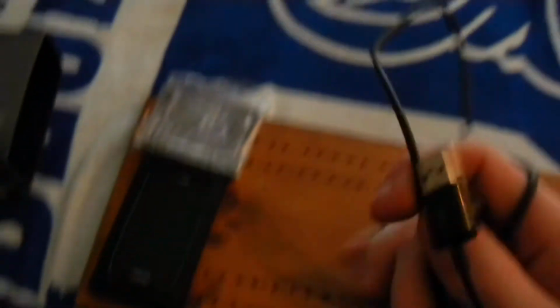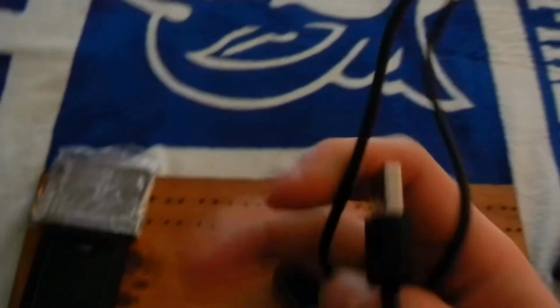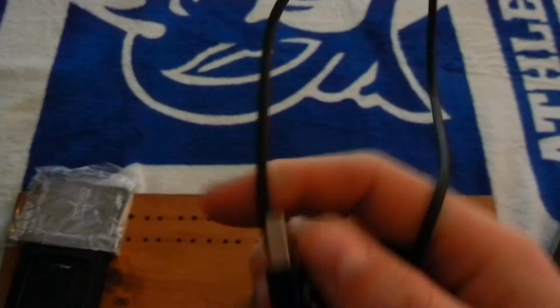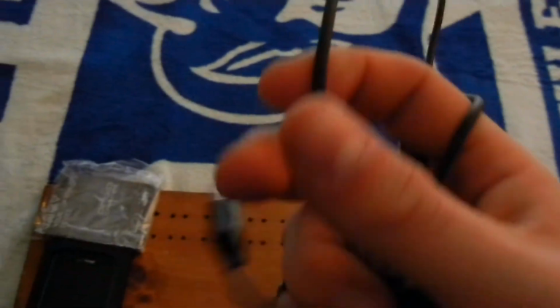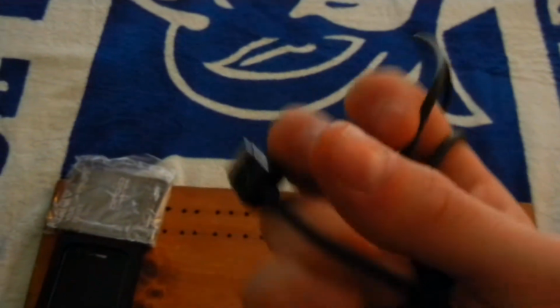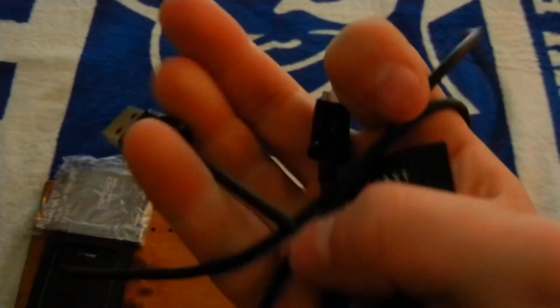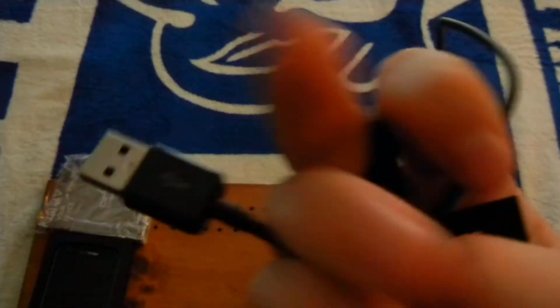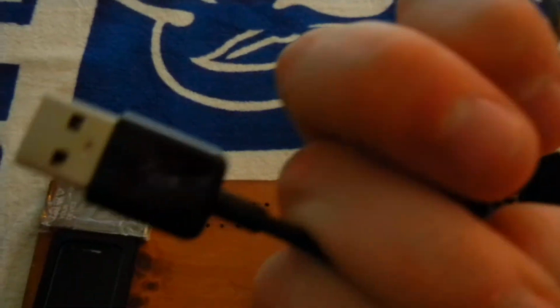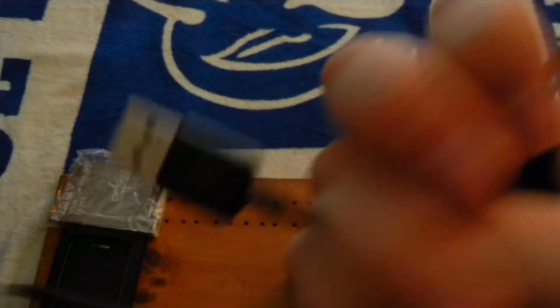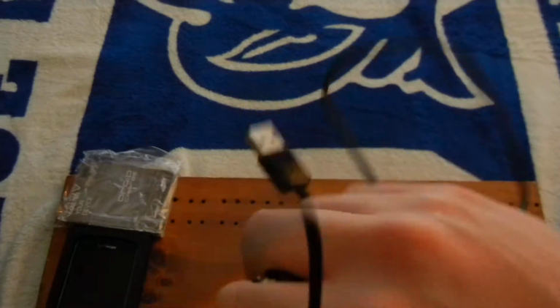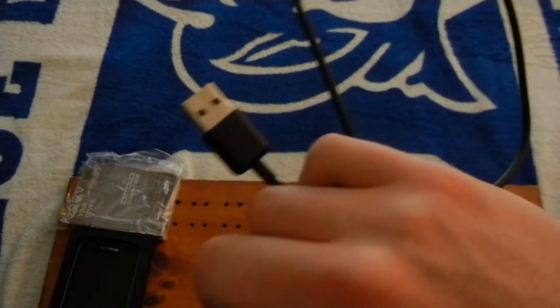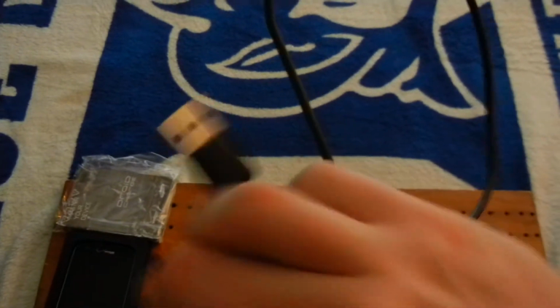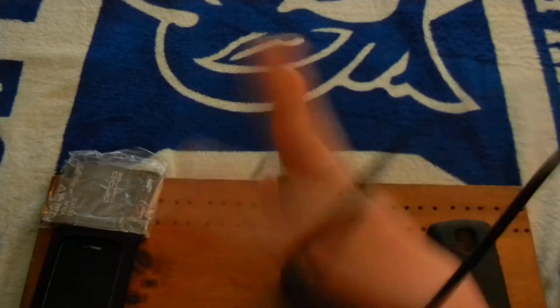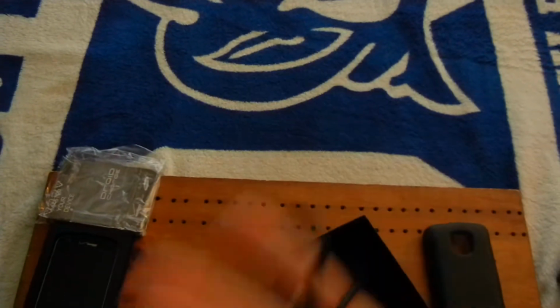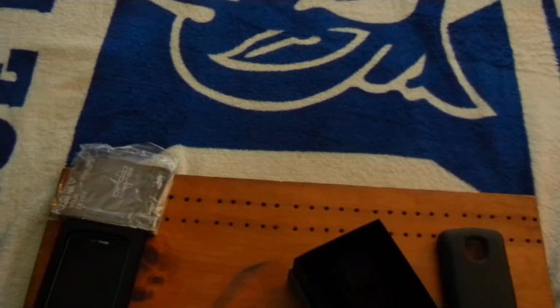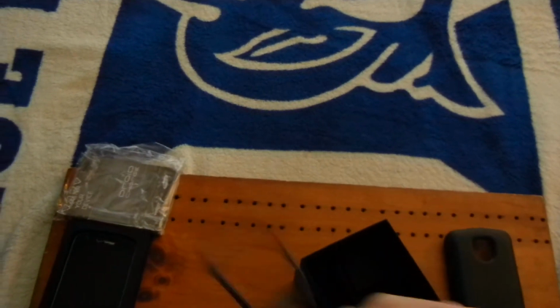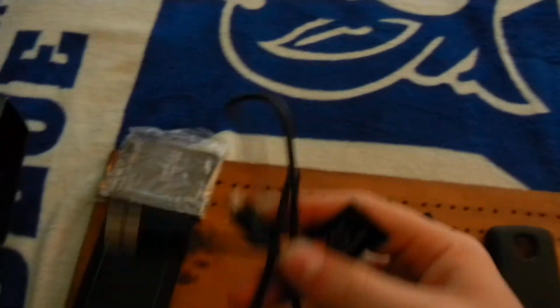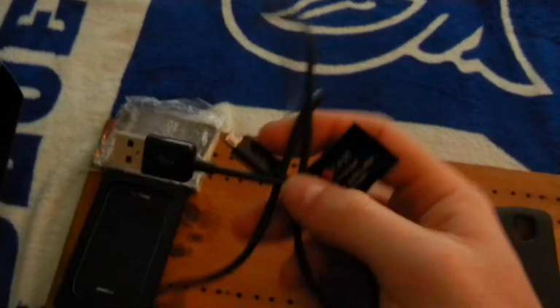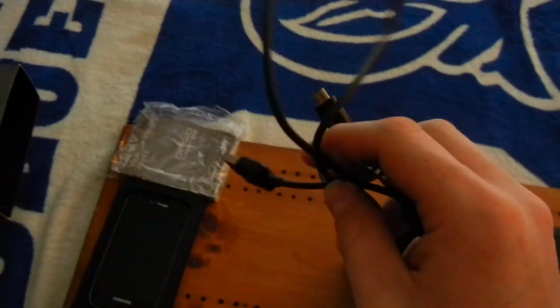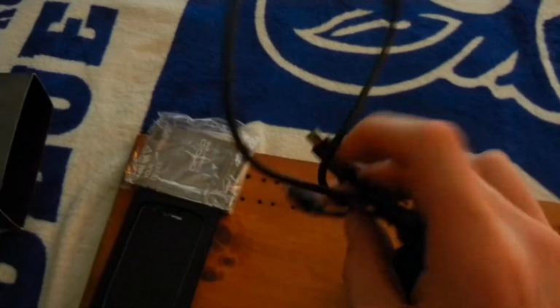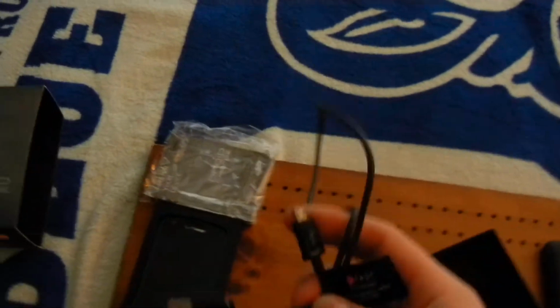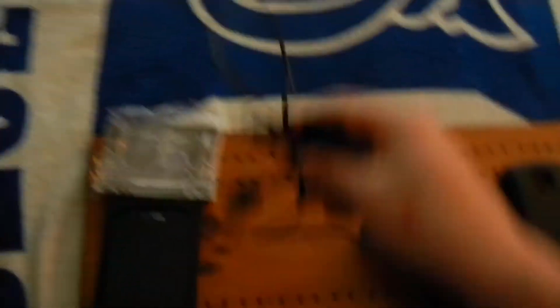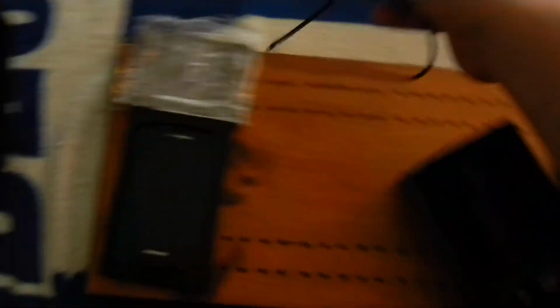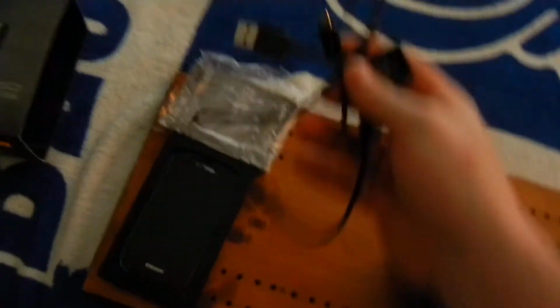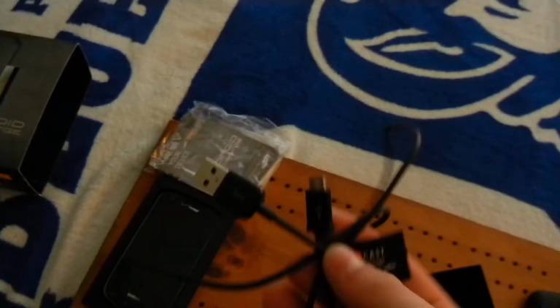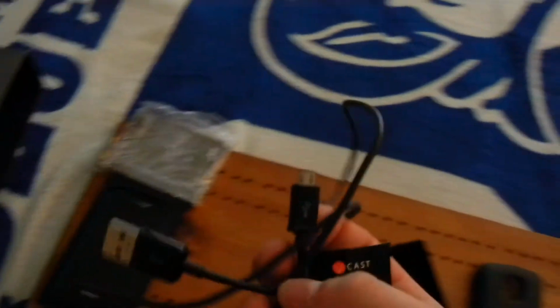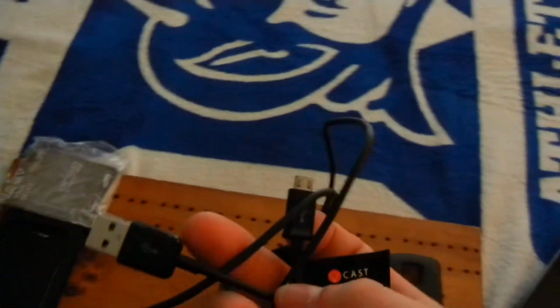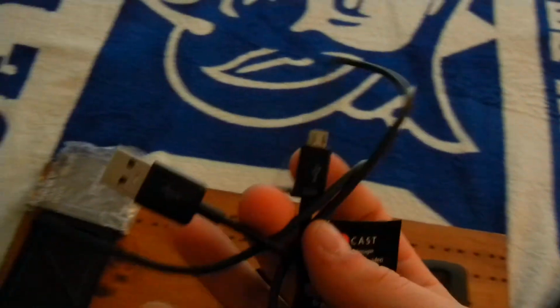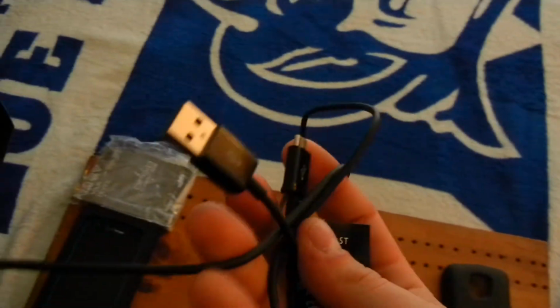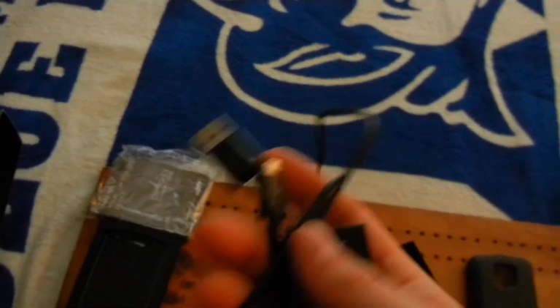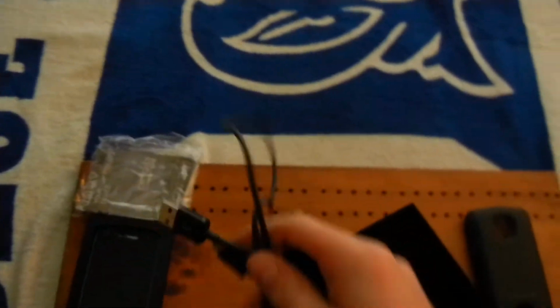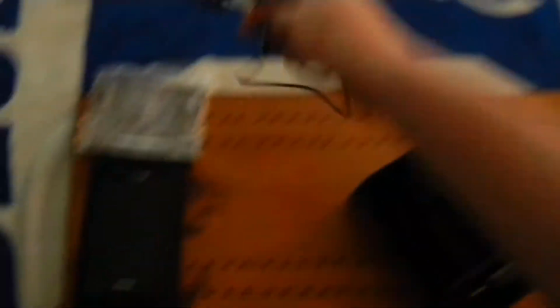I'll show you — it is USB. As everything else is becoming nowadays, you got USB. So it's pretty nice. This is so you can plug it into your computer, put music on your Droid, or anything like that.